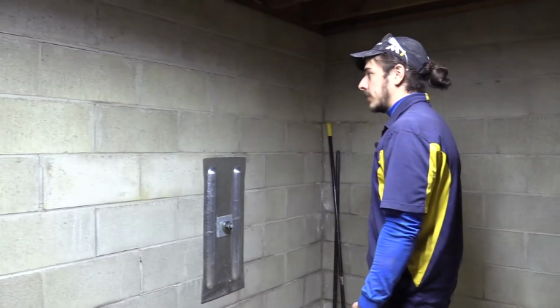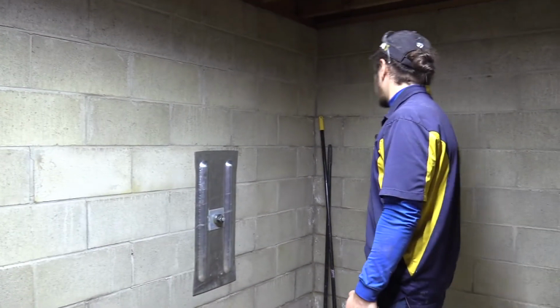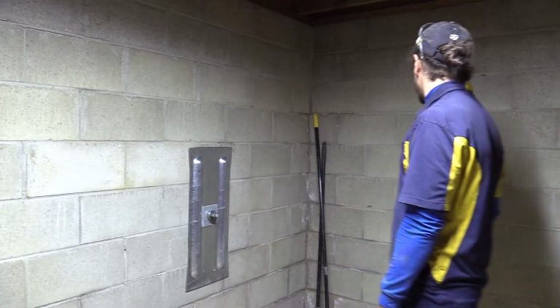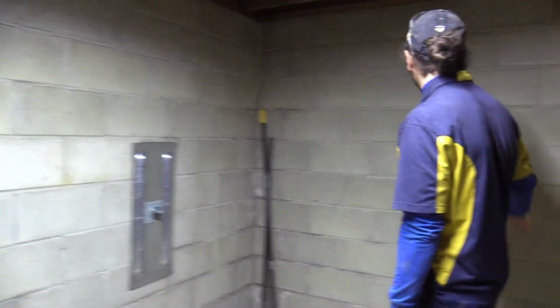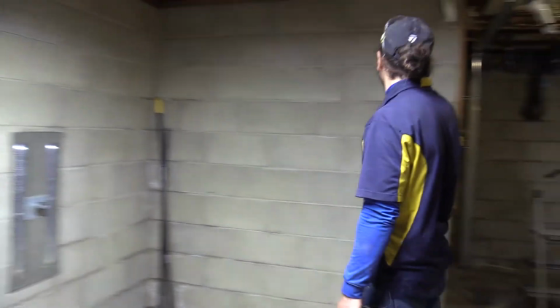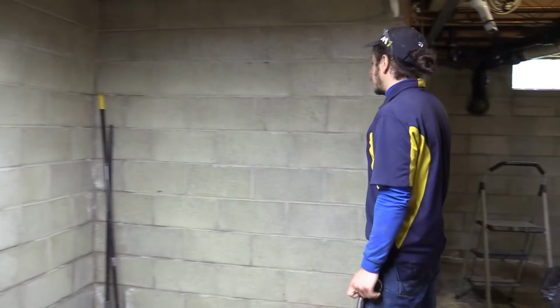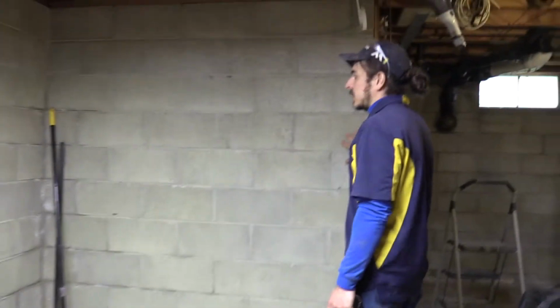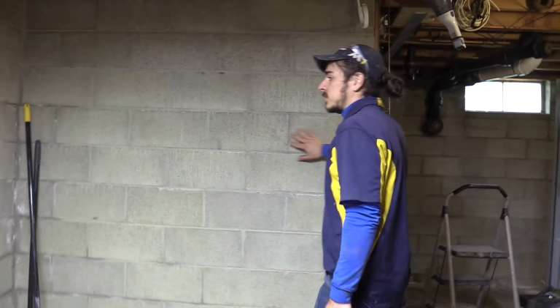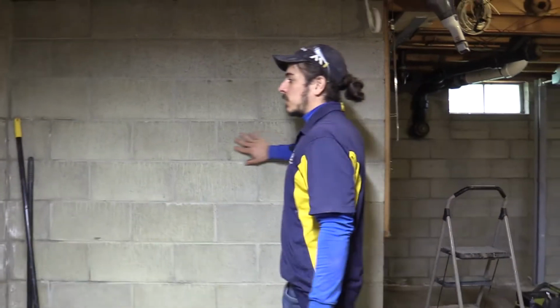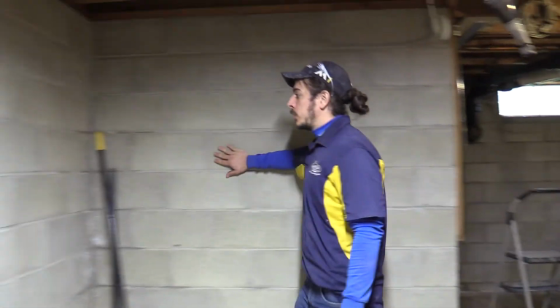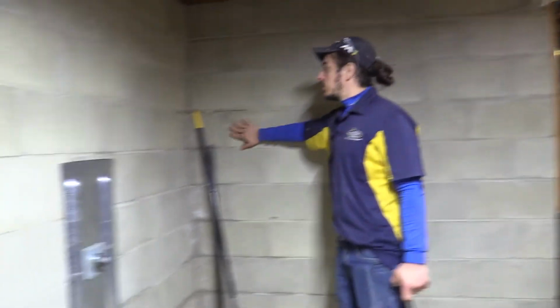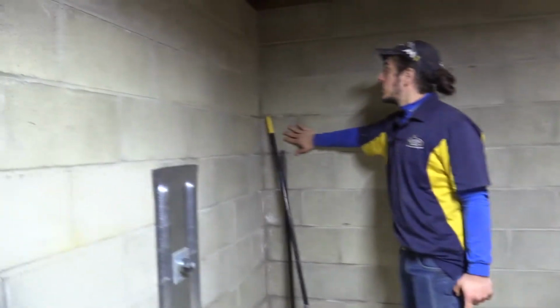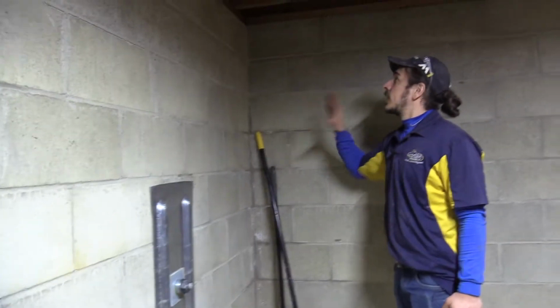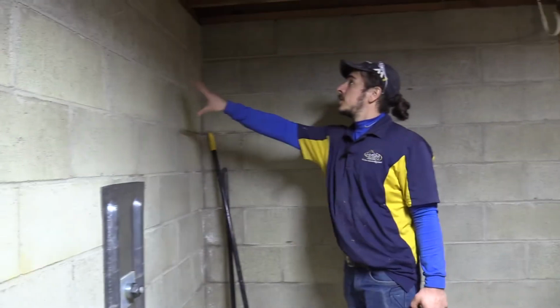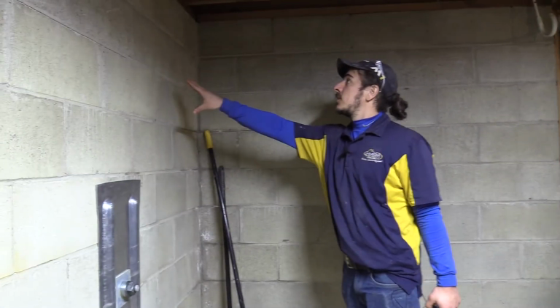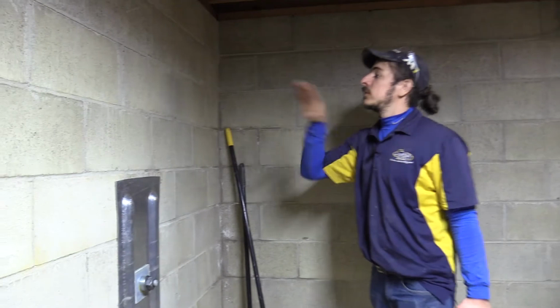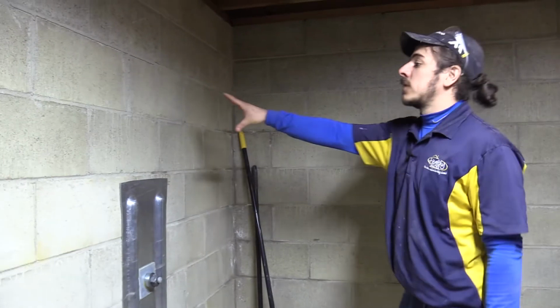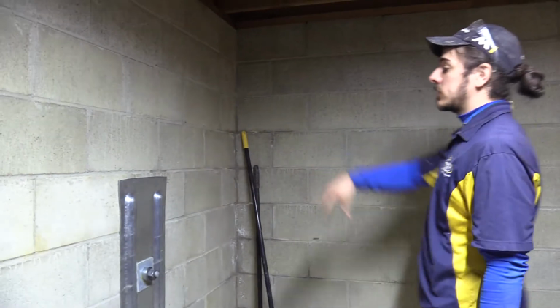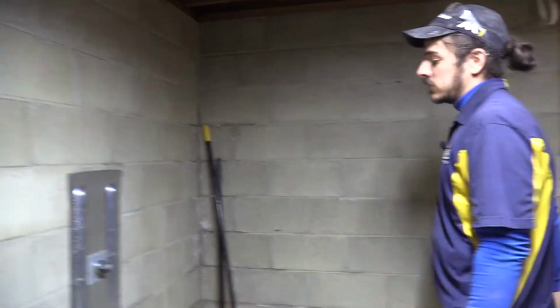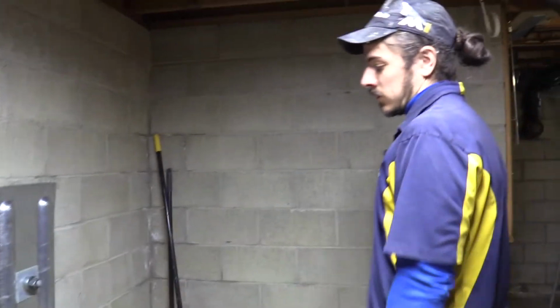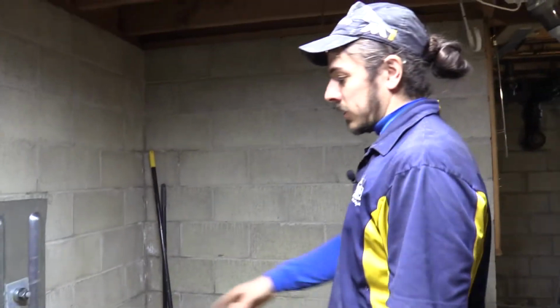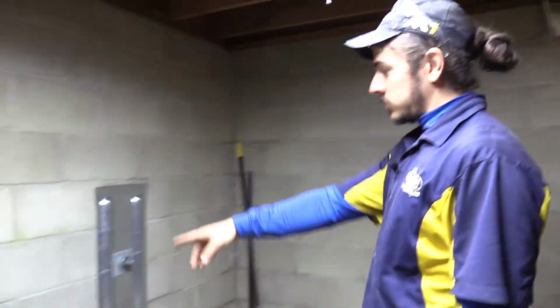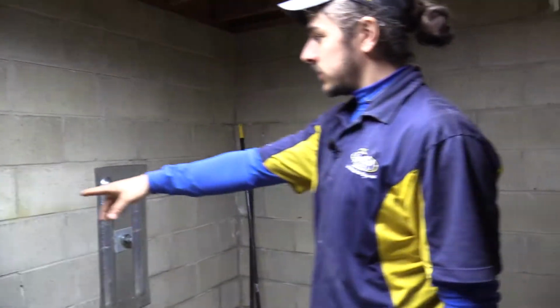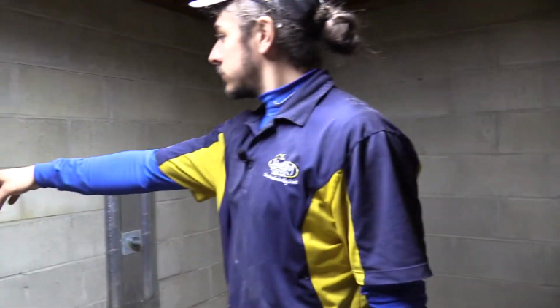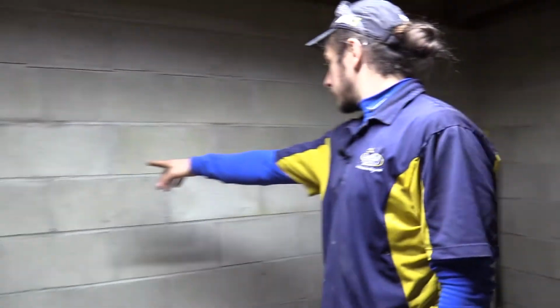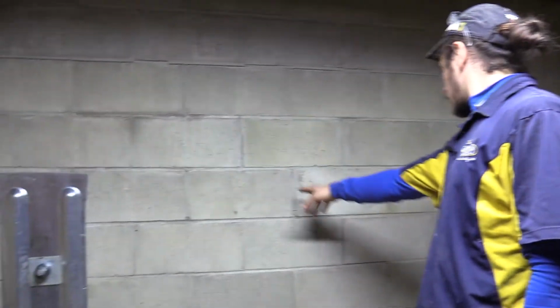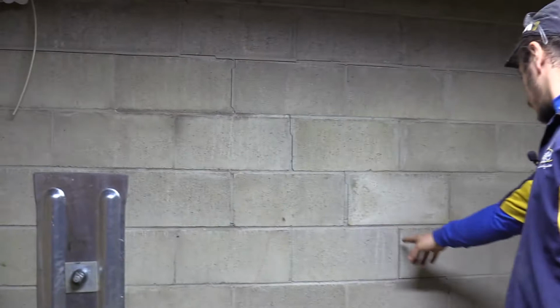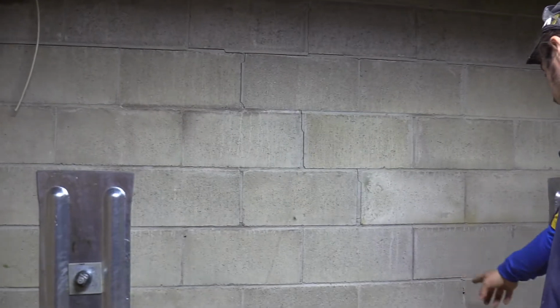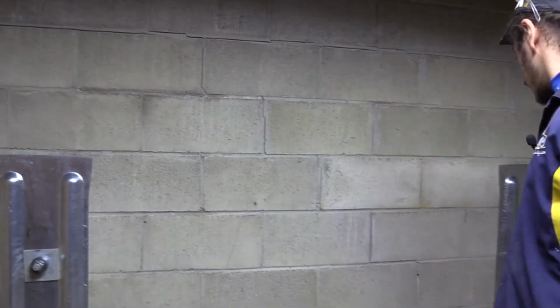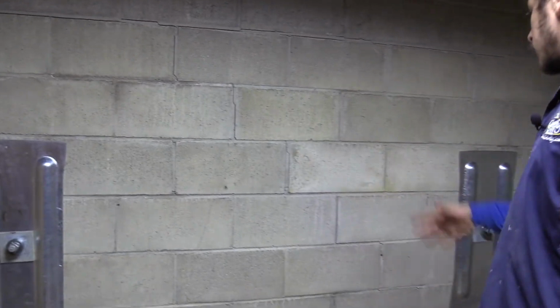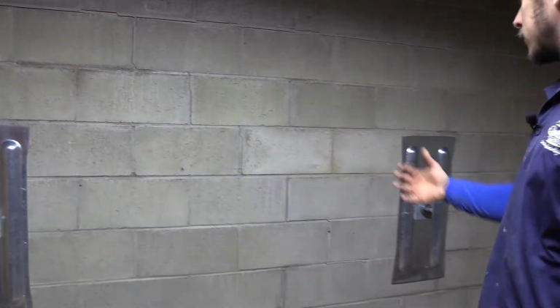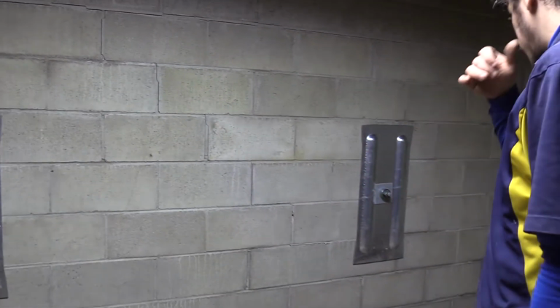This is kind of one room that jets out — this is the front of the house. You can see these stair-step cracks a little bit. This wall is bowing in.